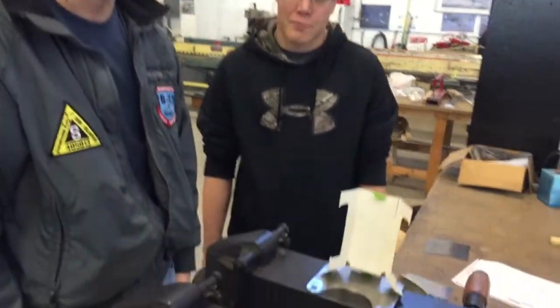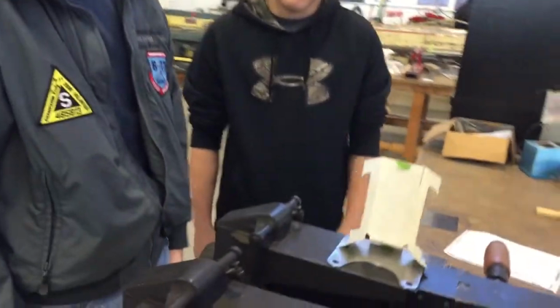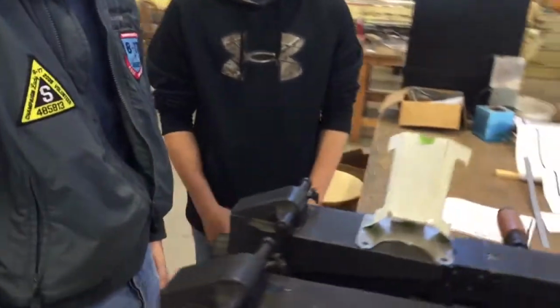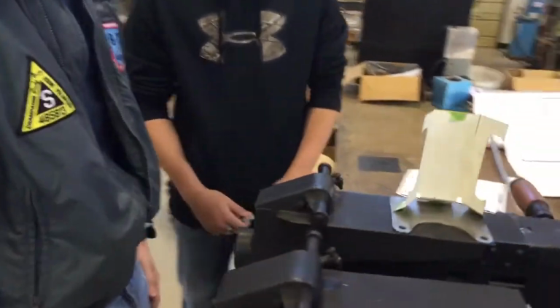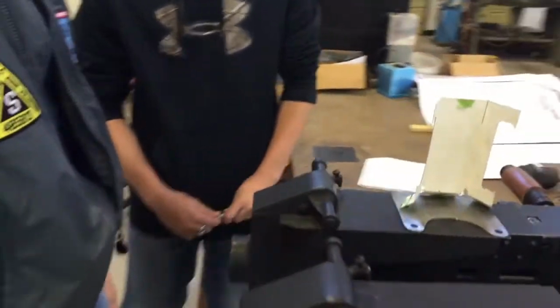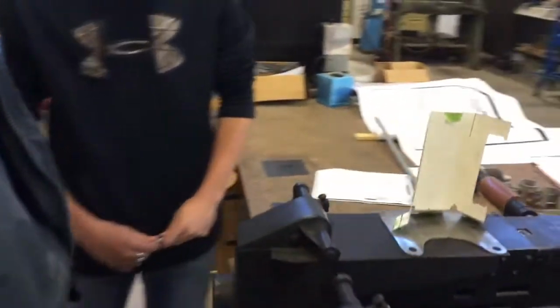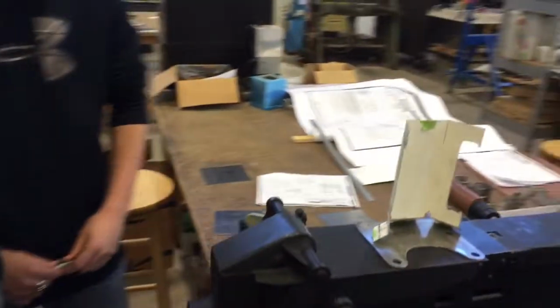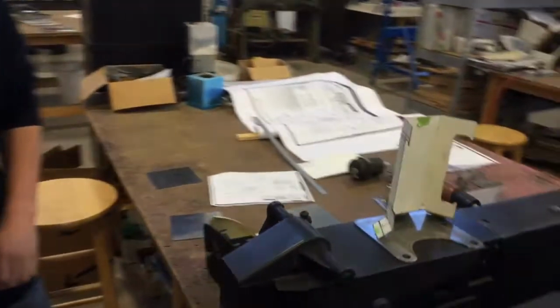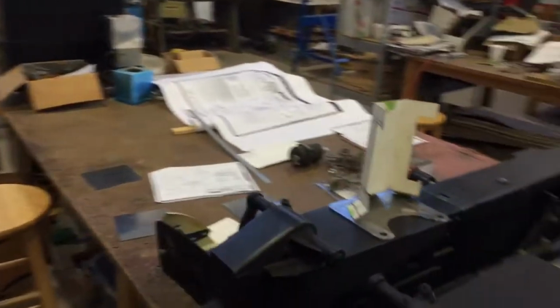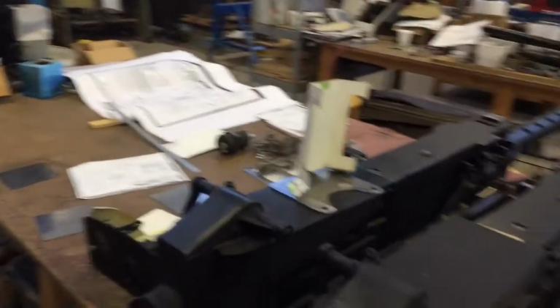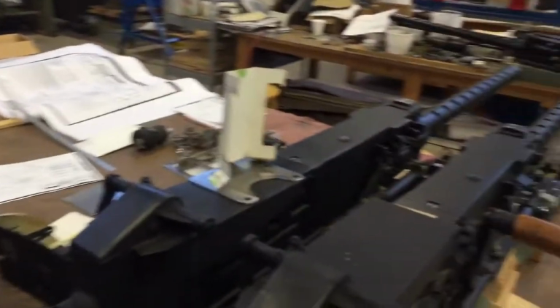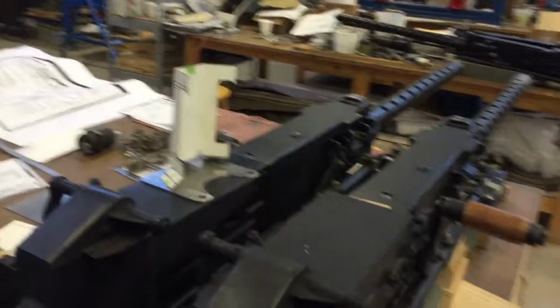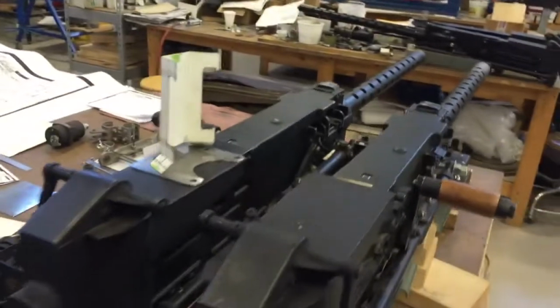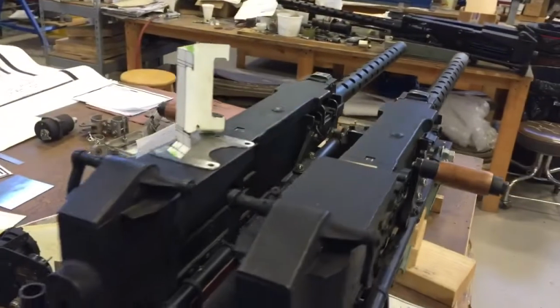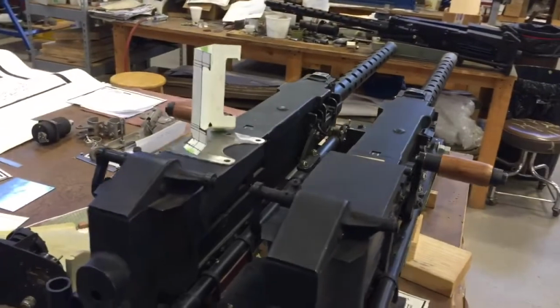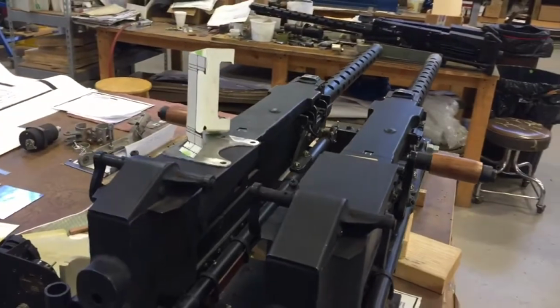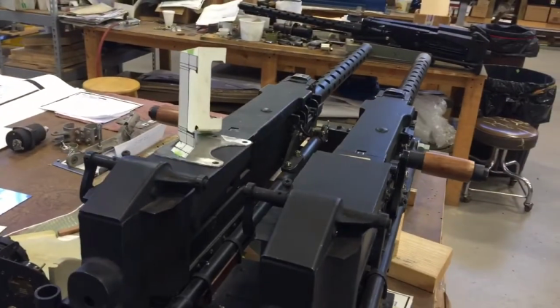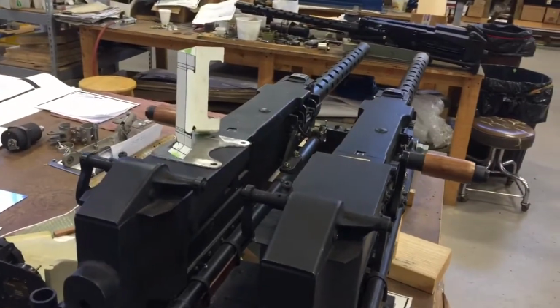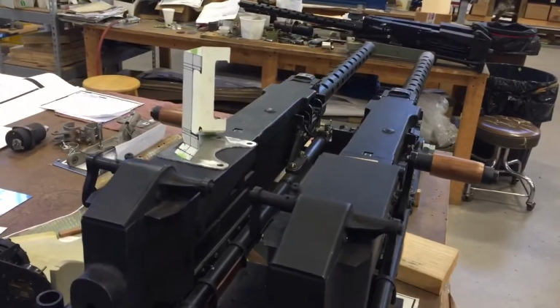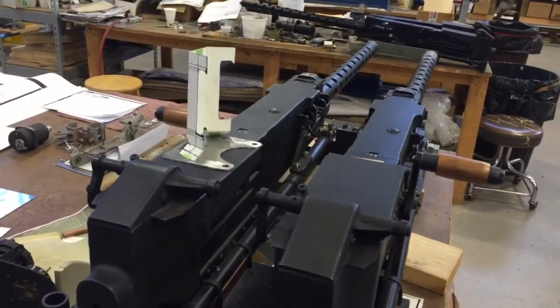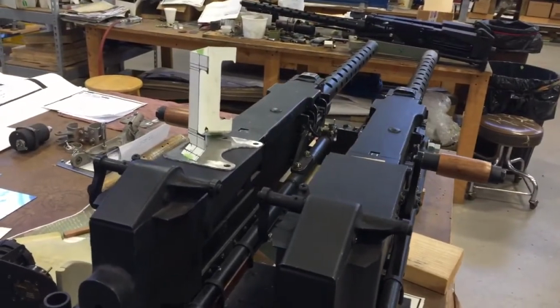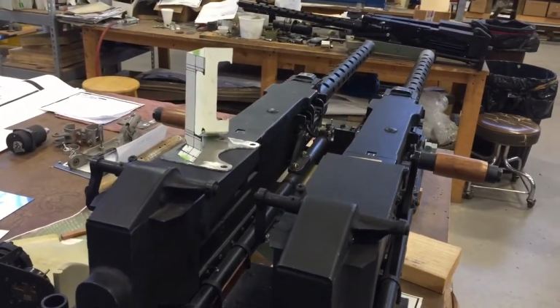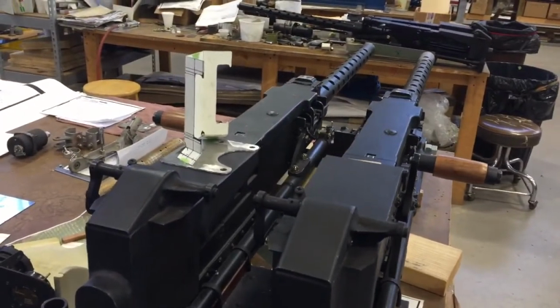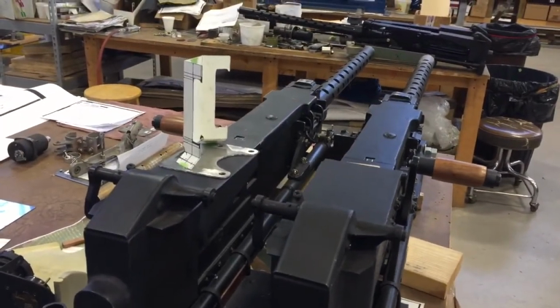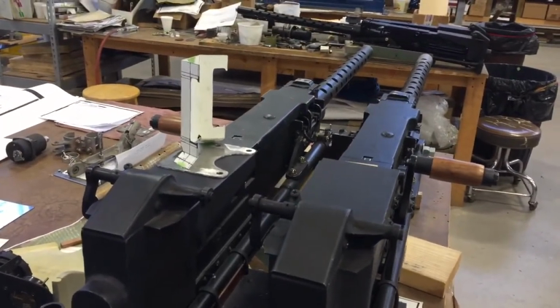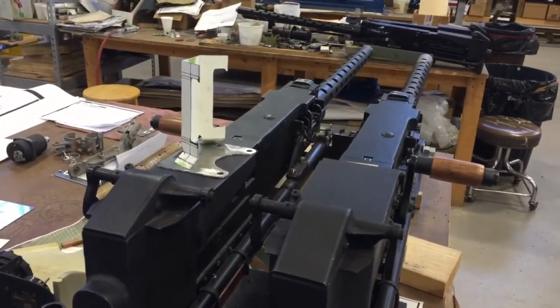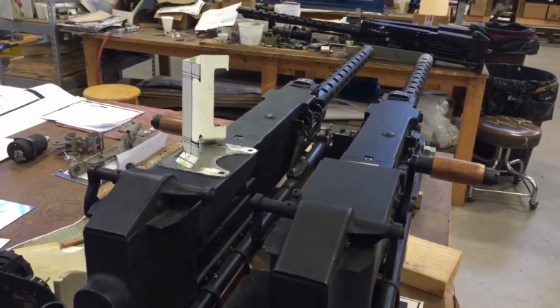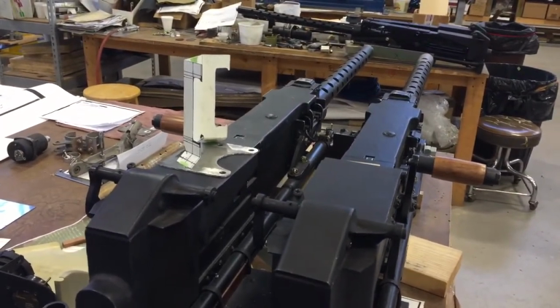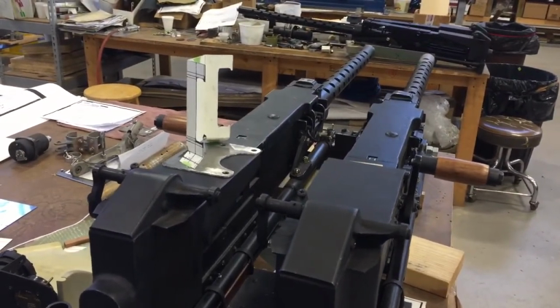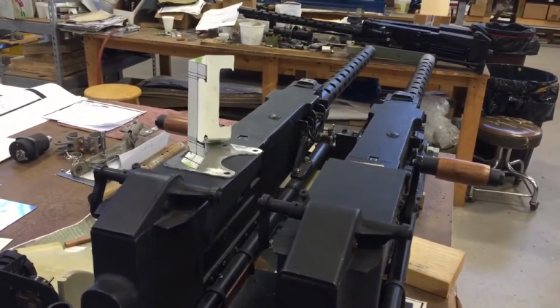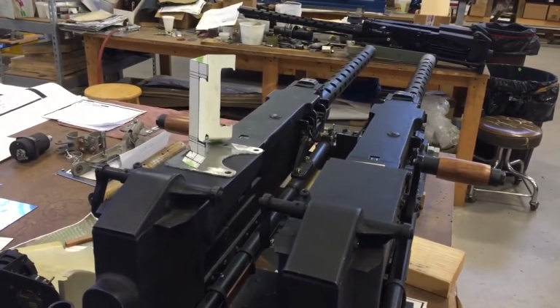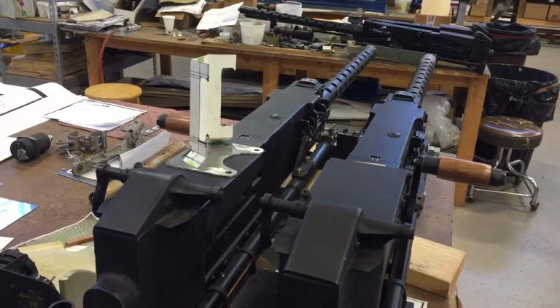And these are for the .50 caliber guns here? Right, for the waist guns. The tail gunners had their own sight.